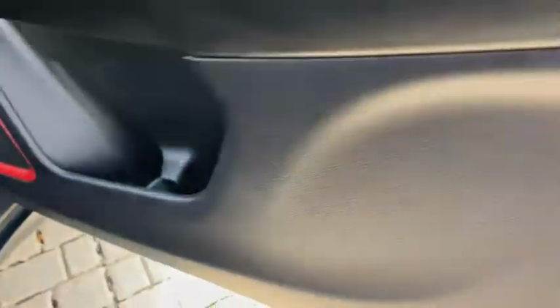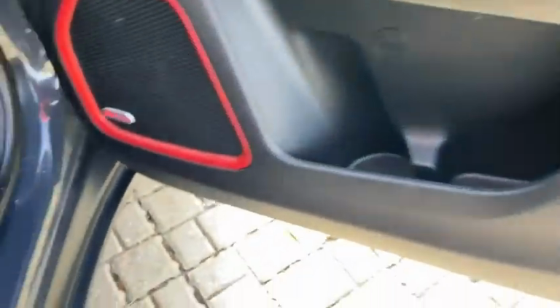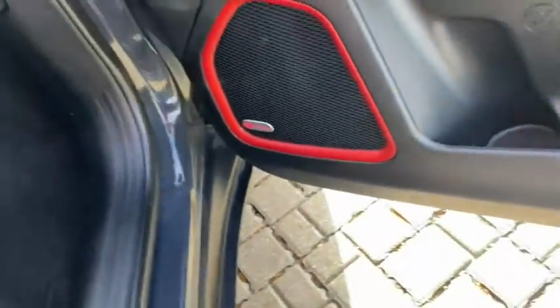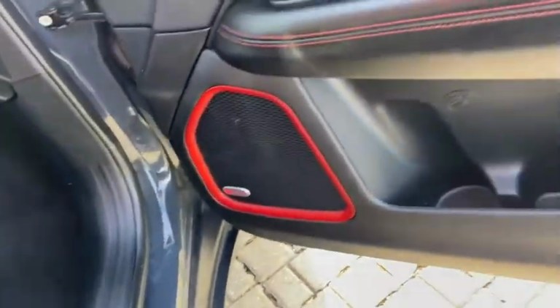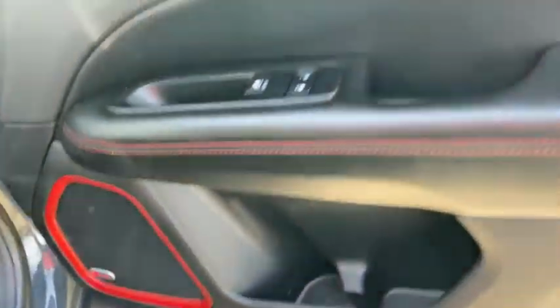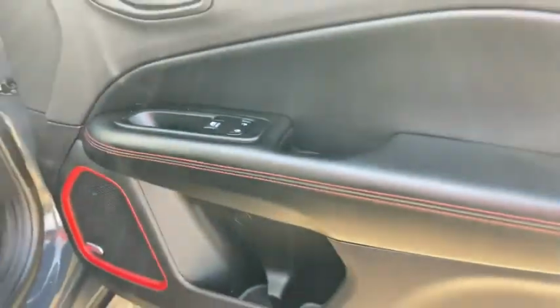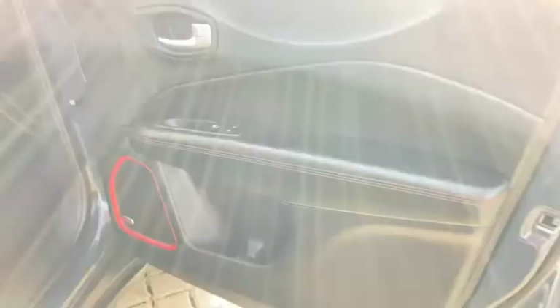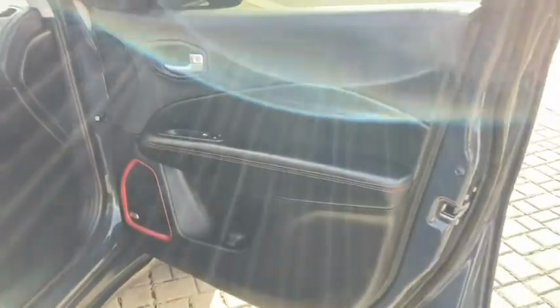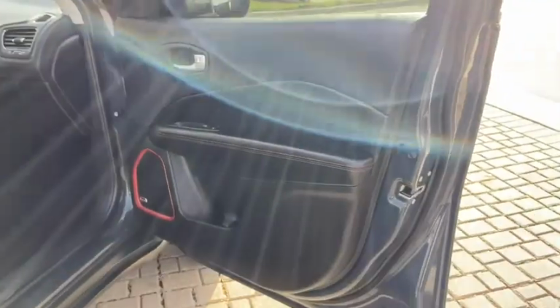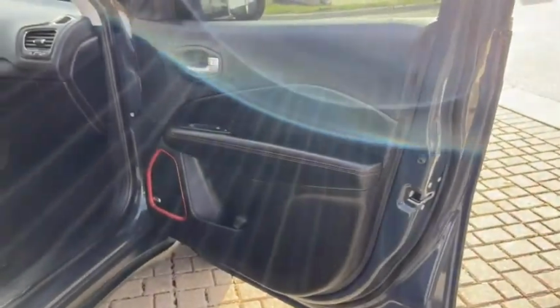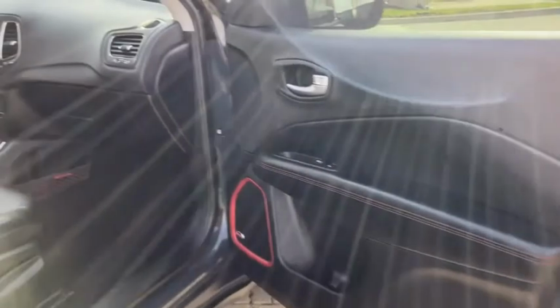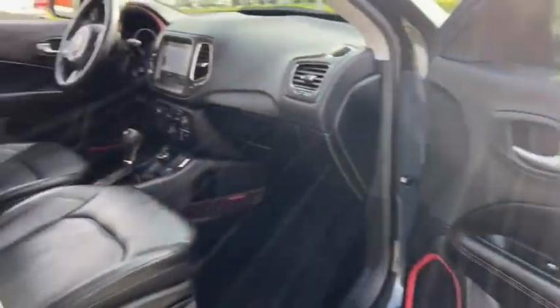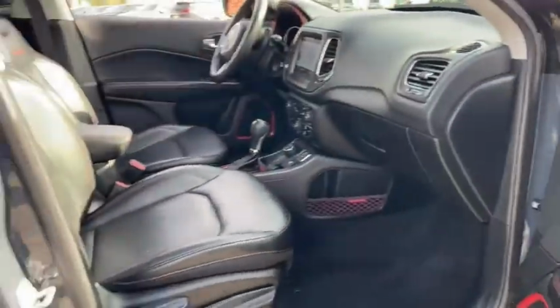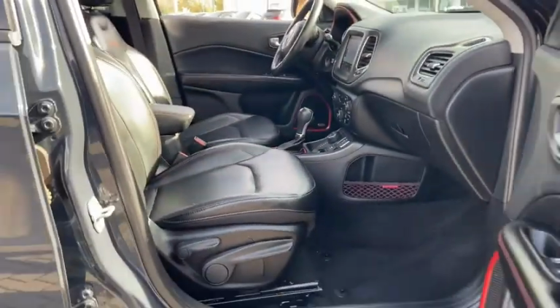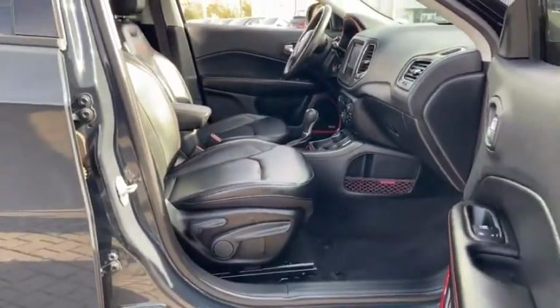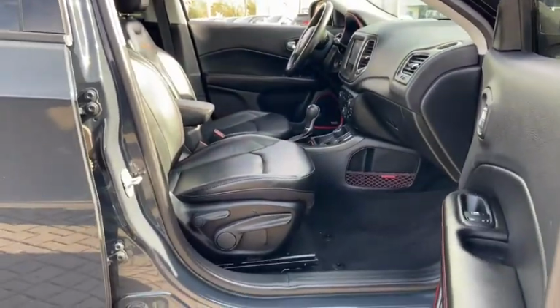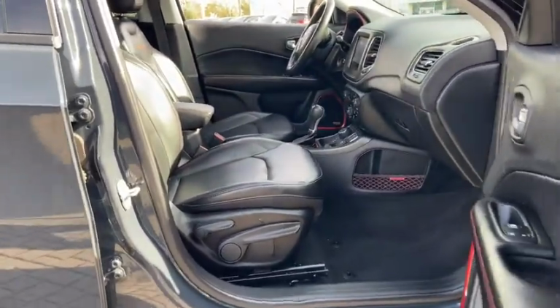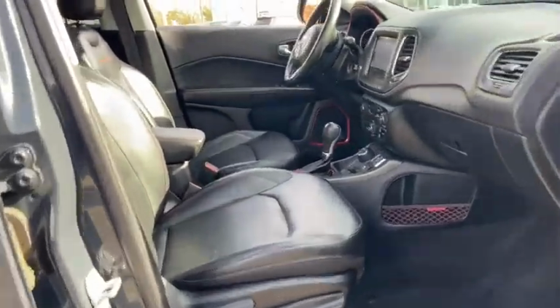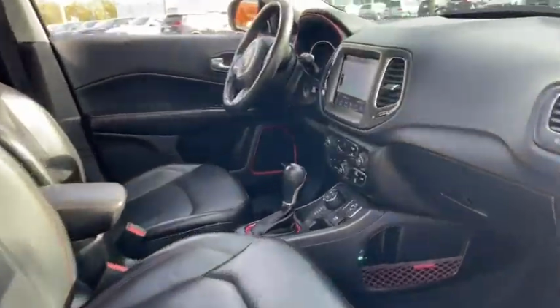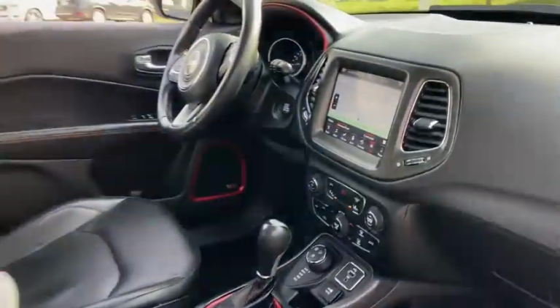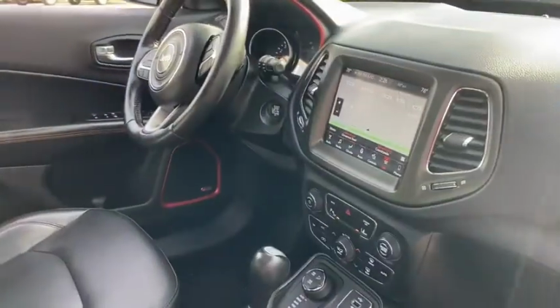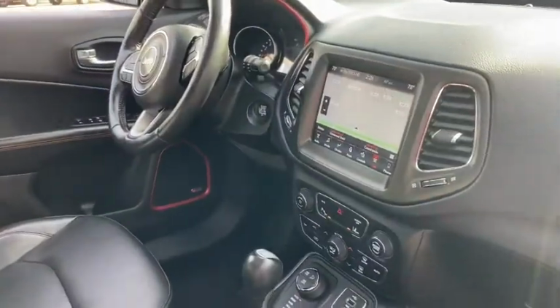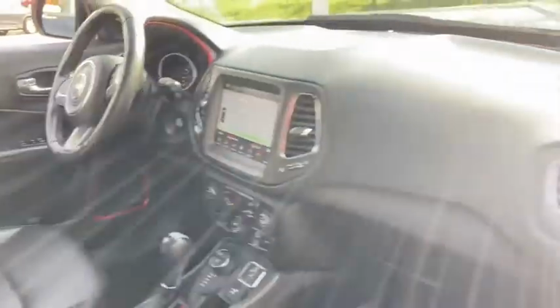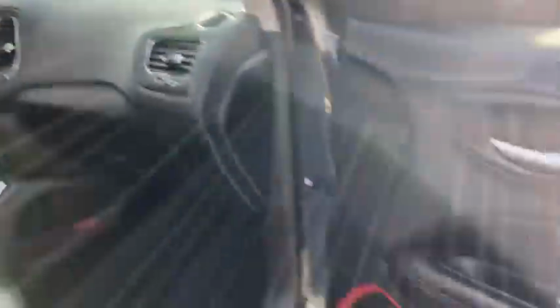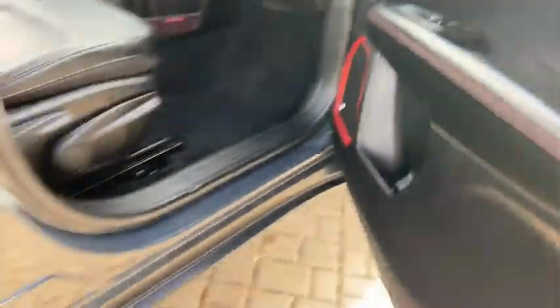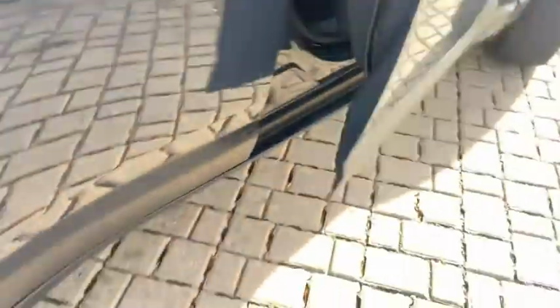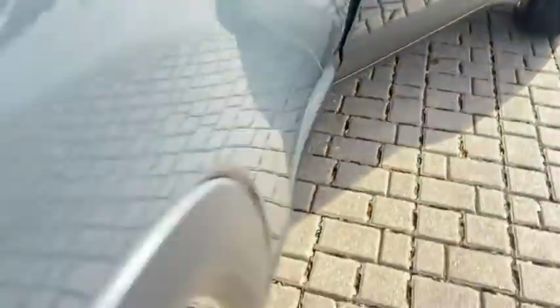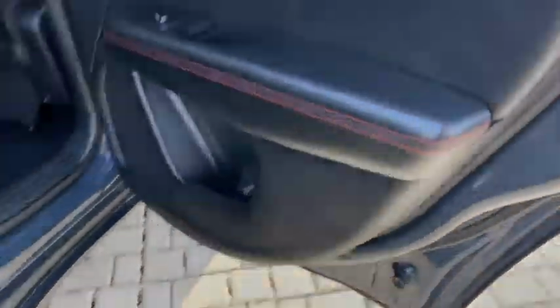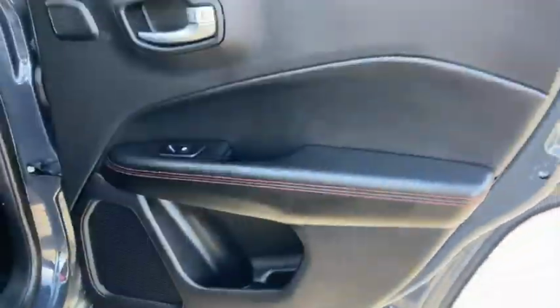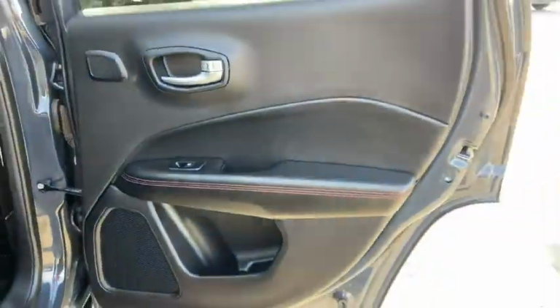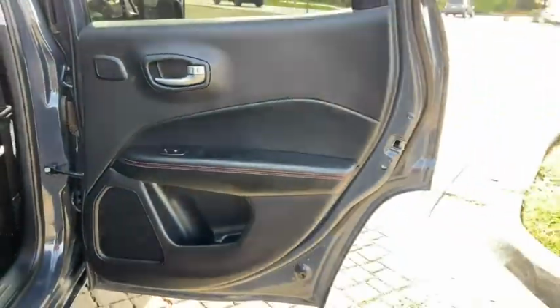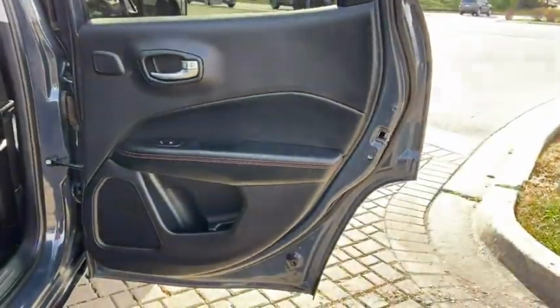This vehicle has less than 50,000 miles. Here are some of this vehicle's great options: traction control, remote engine start, power liftgate, dual airbags, leather-wrapped steering wheel, power steering, four-wheel disc brakes.